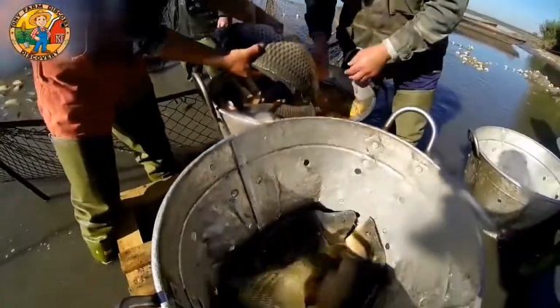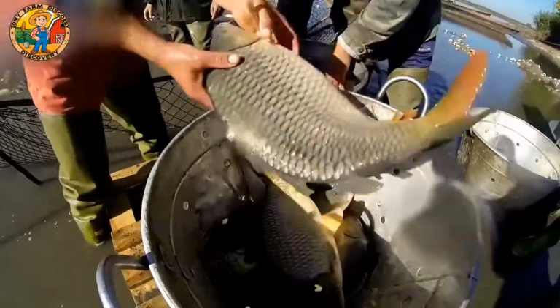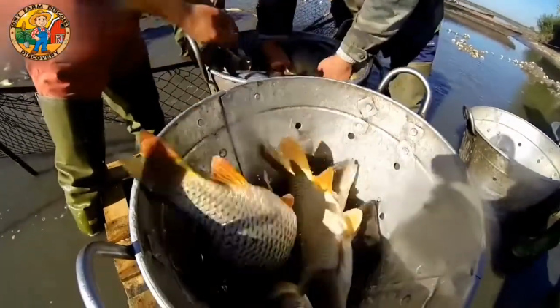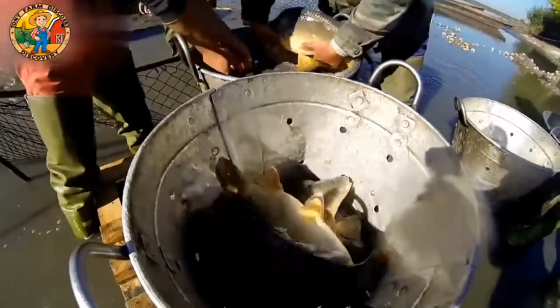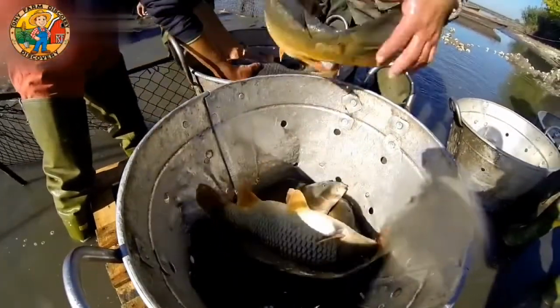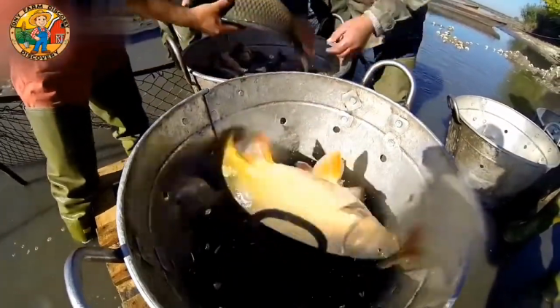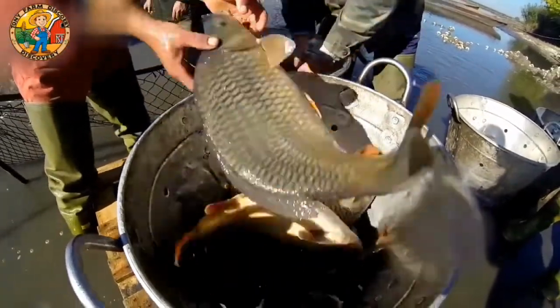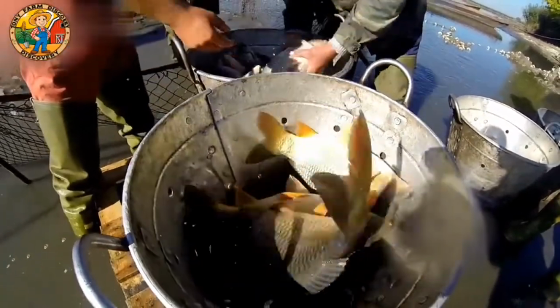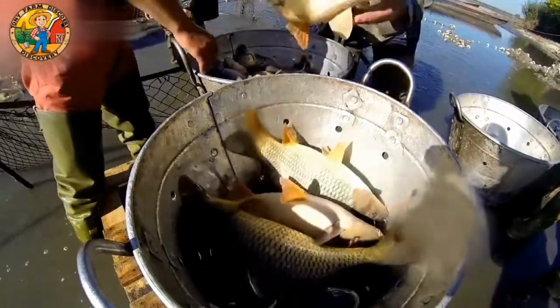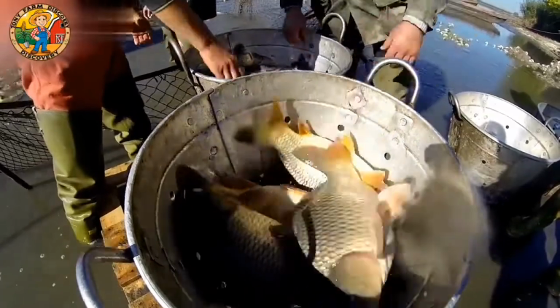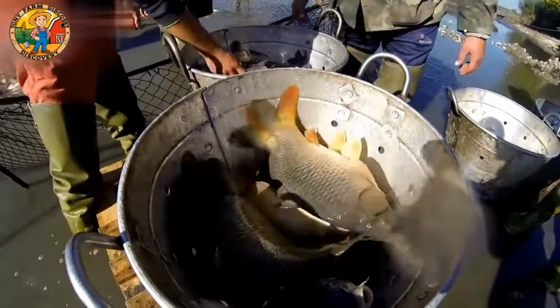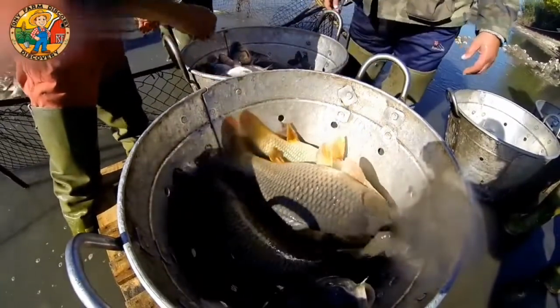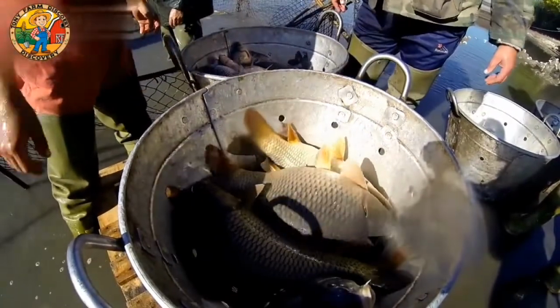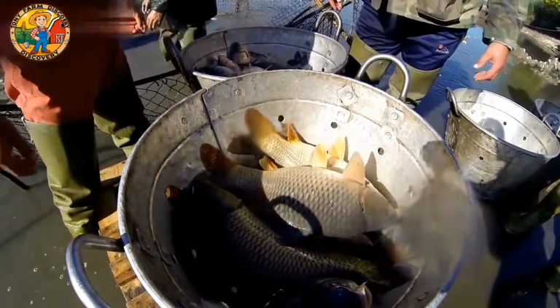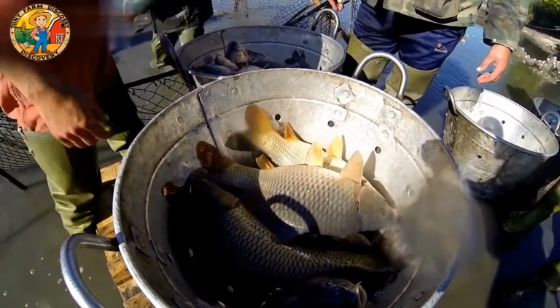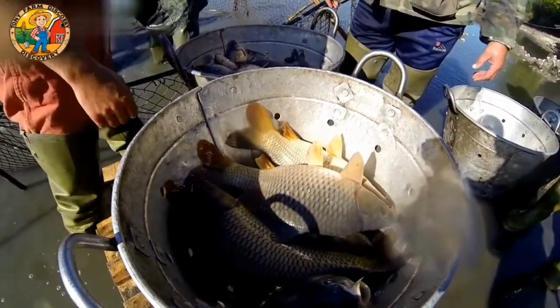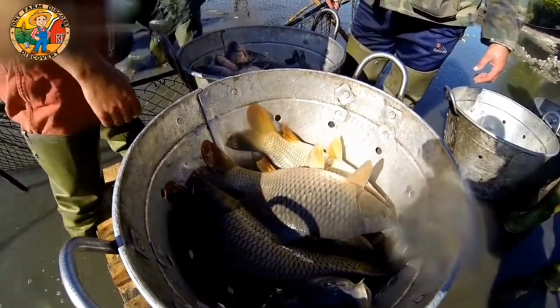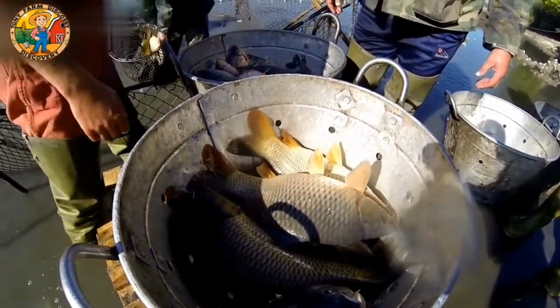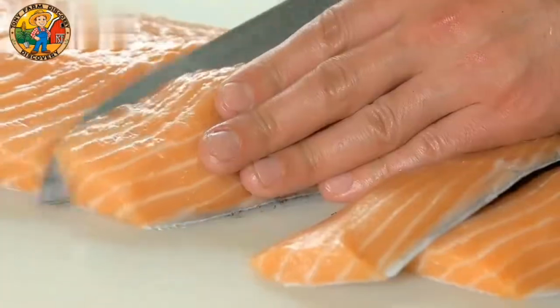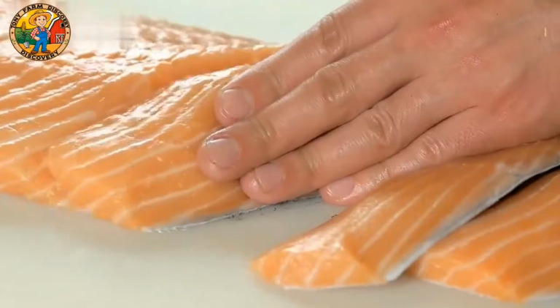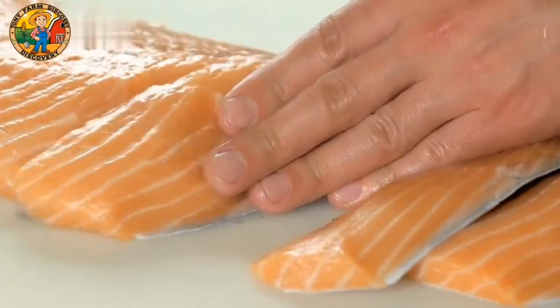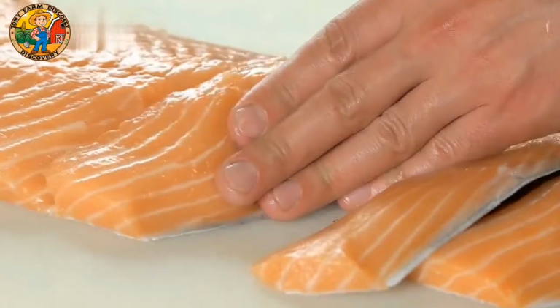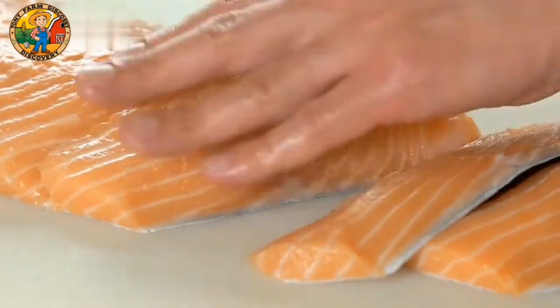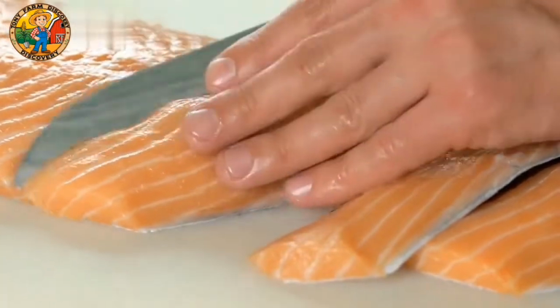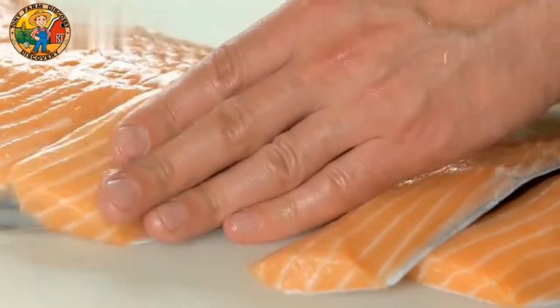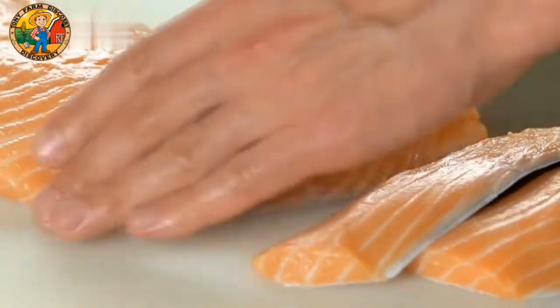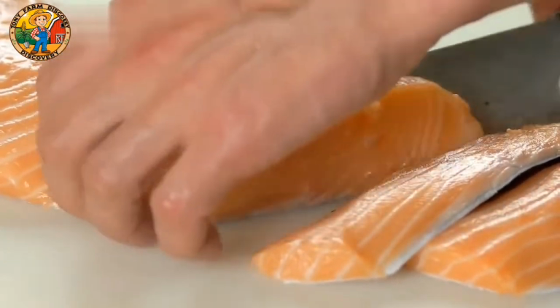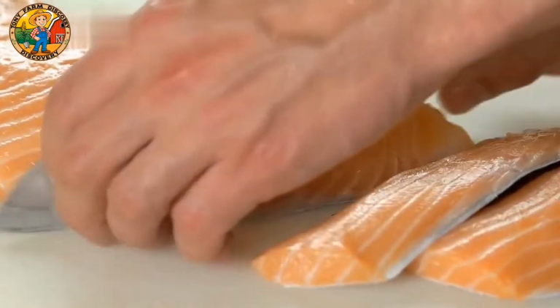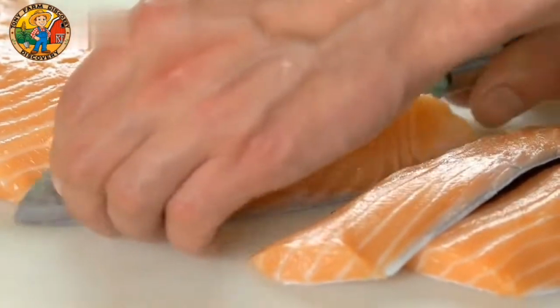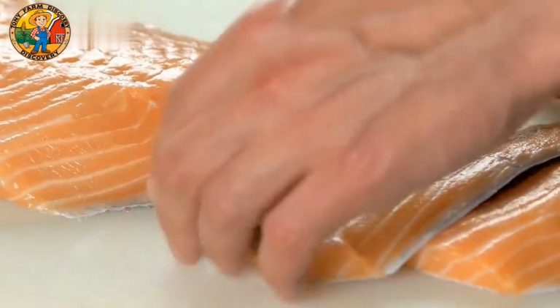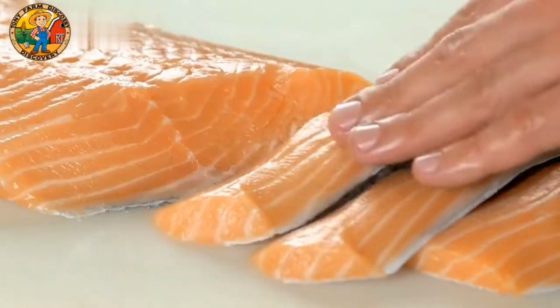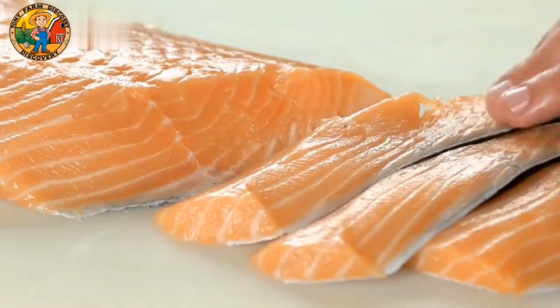Both squid and tuna are highly valued in Japanese cuisine, with tuna especially prized for sushi and sashimi. But with demand rising, Japanese fisheries face the challenge of maintaining supply while preserving marine ecosystems.